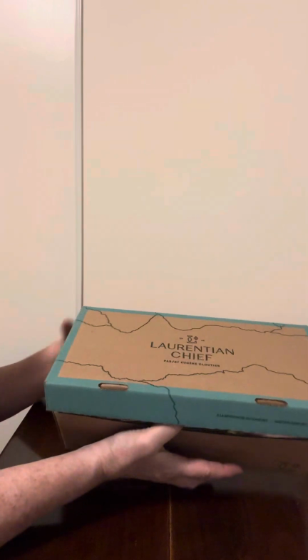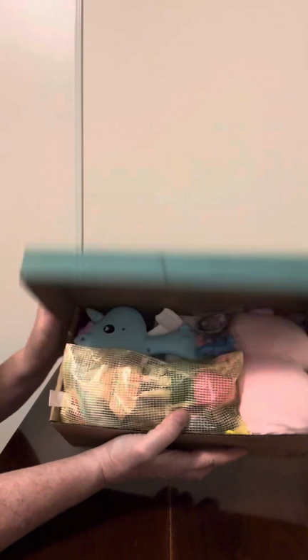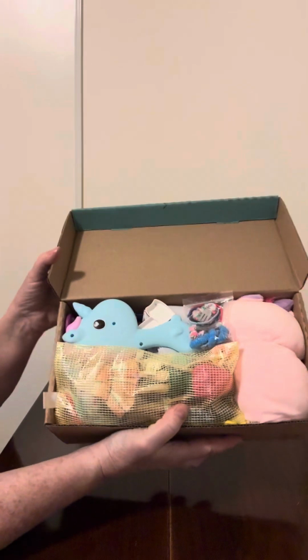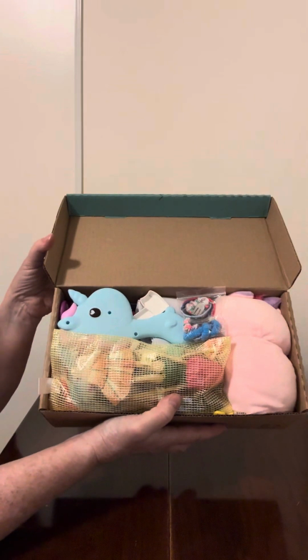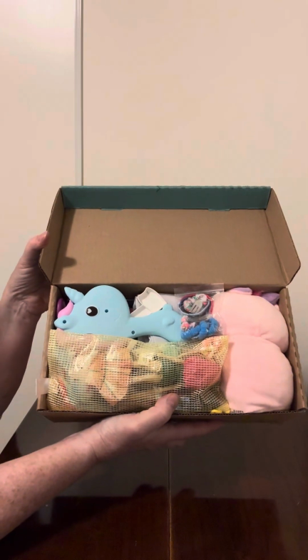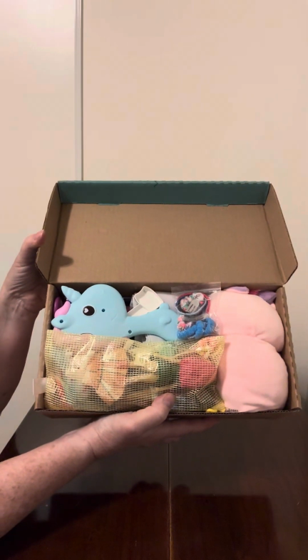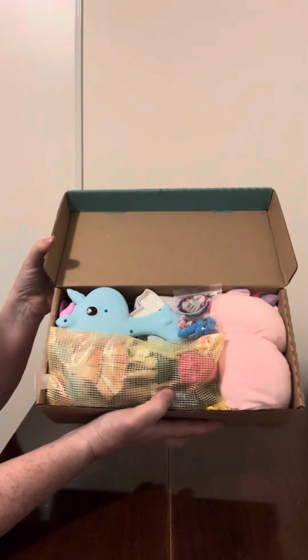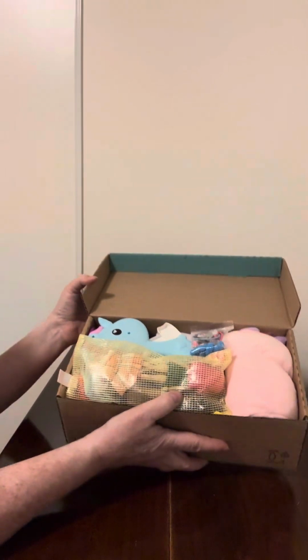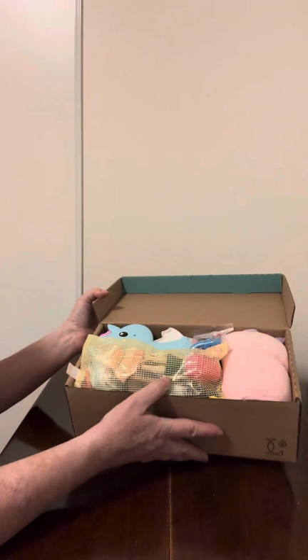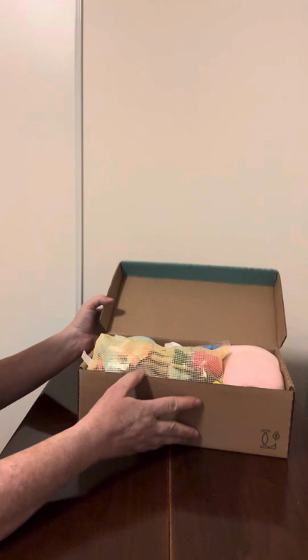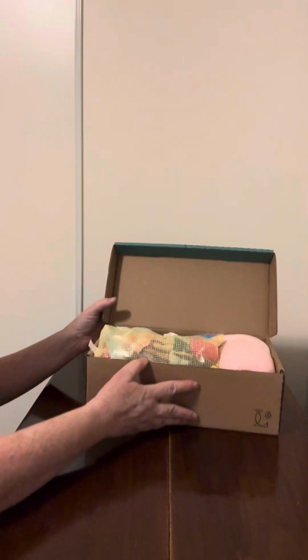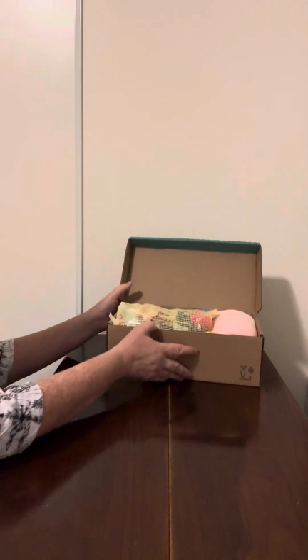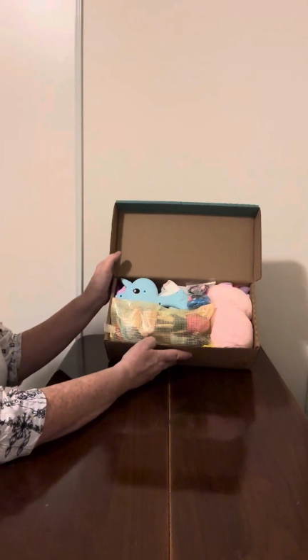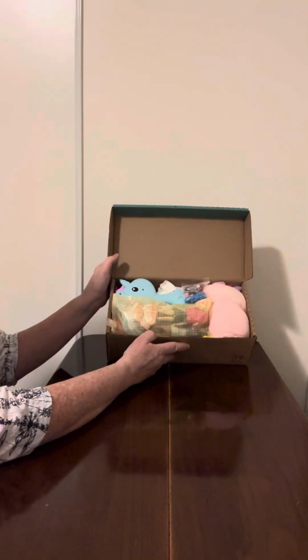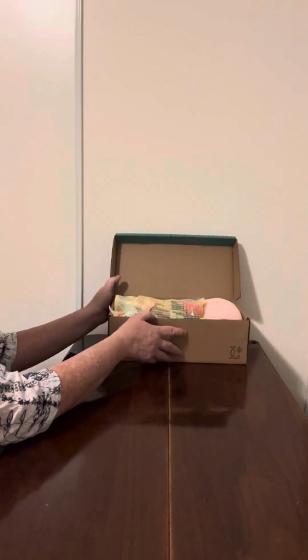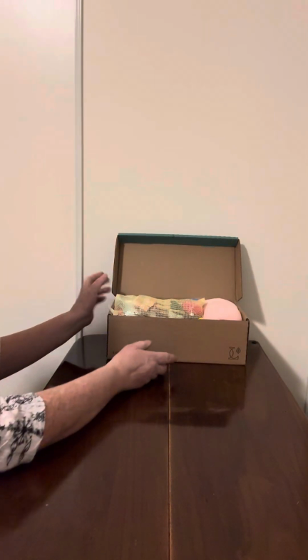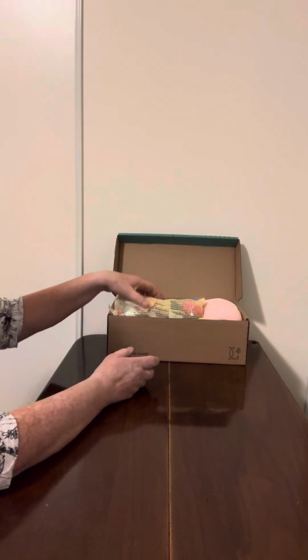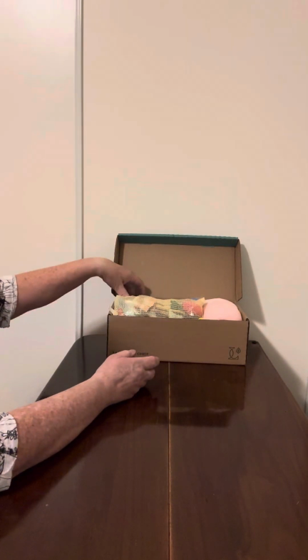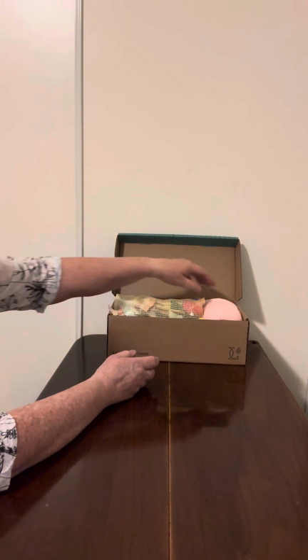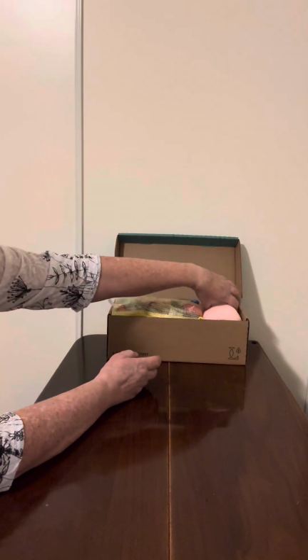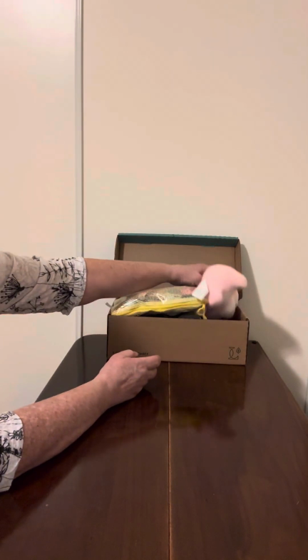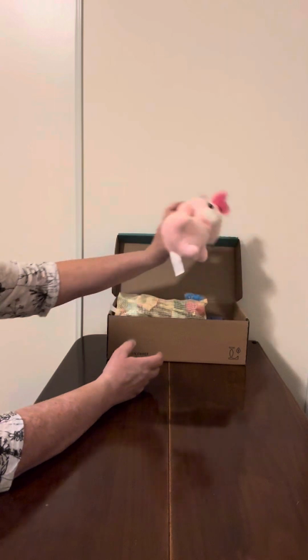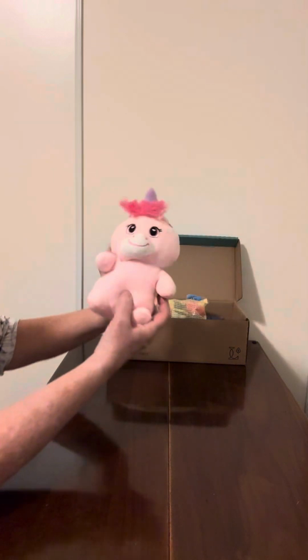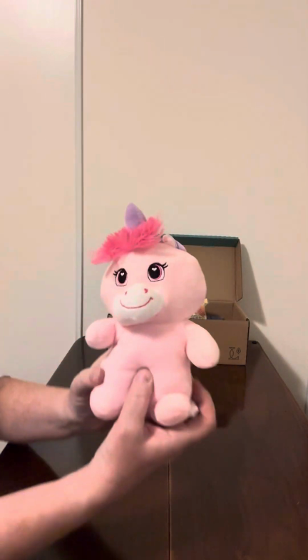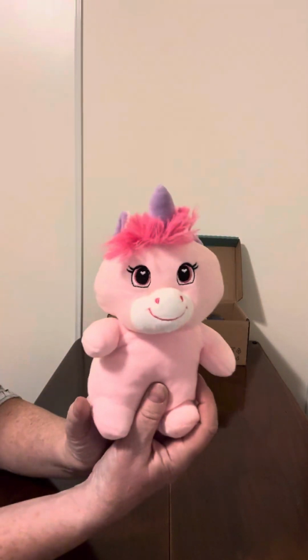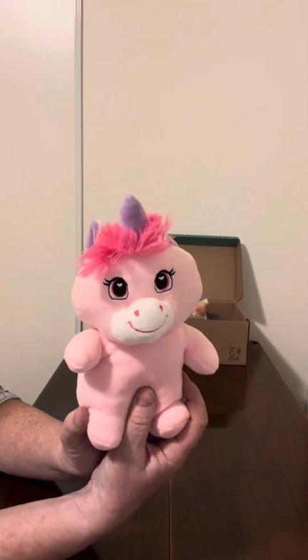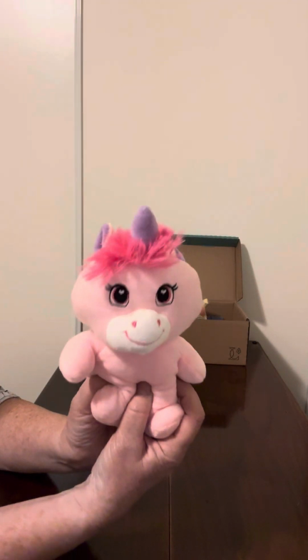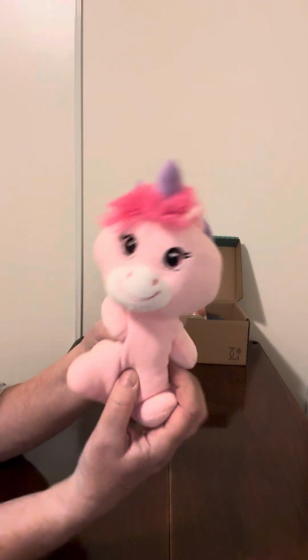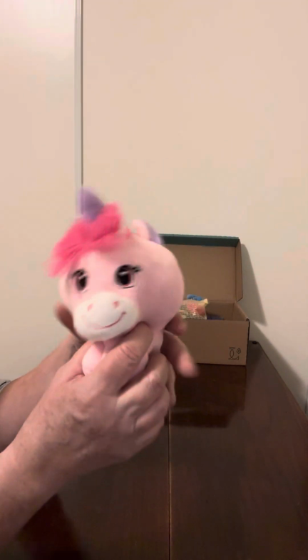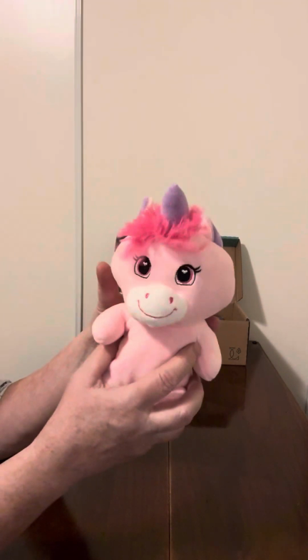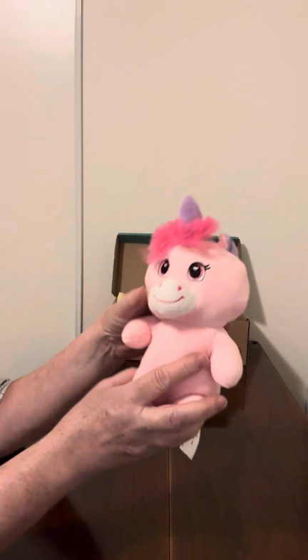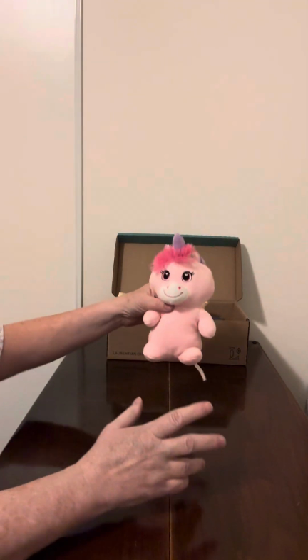When she opens it up this is what she will see. So first thing on top is her stuffy and it is a little pink unicorn — it's really soft, really cute.